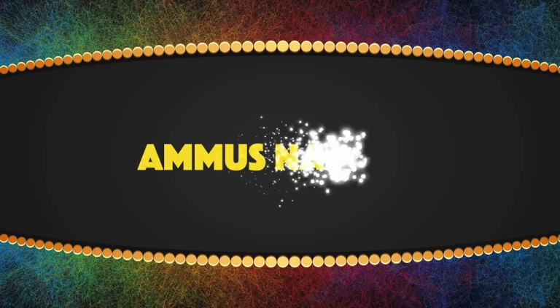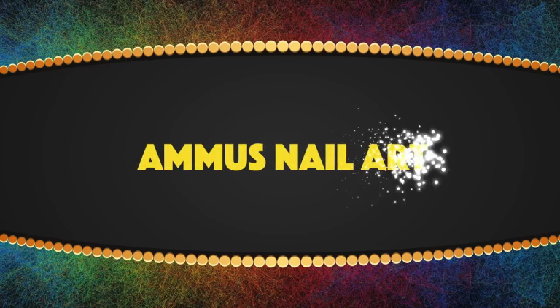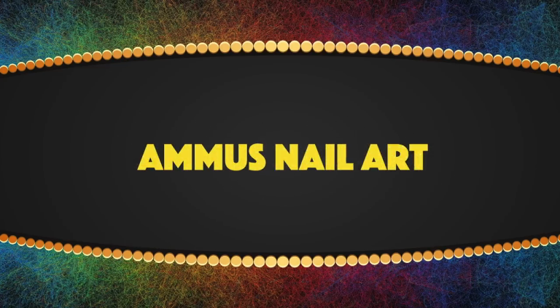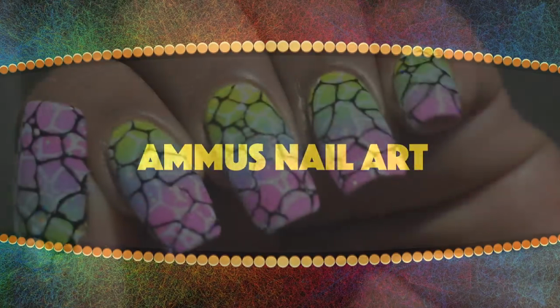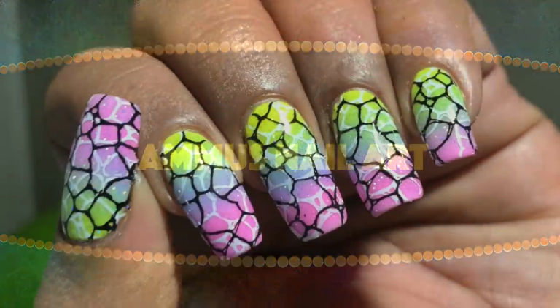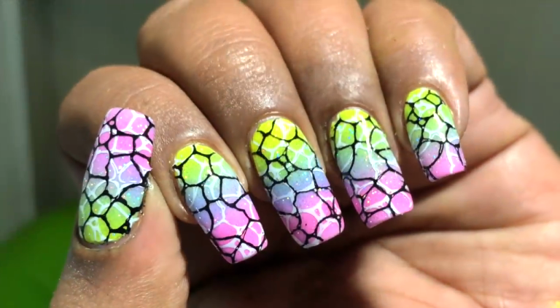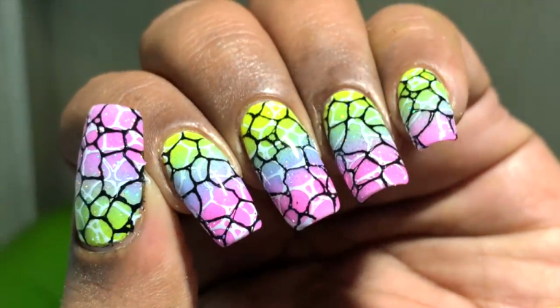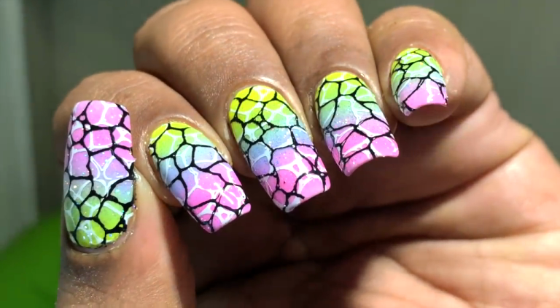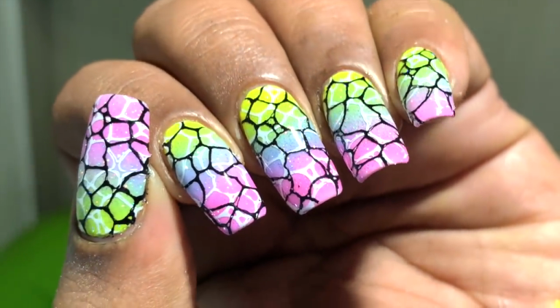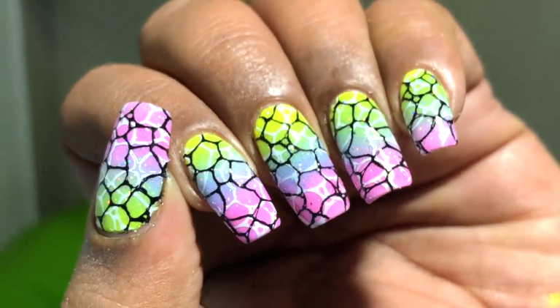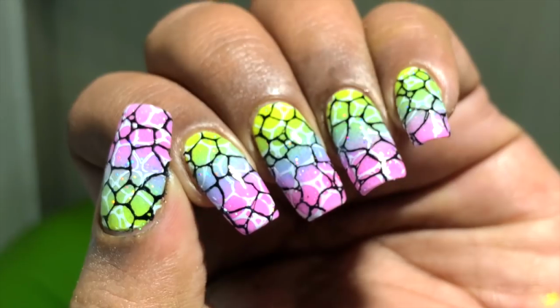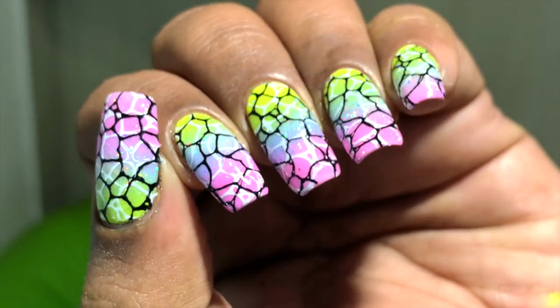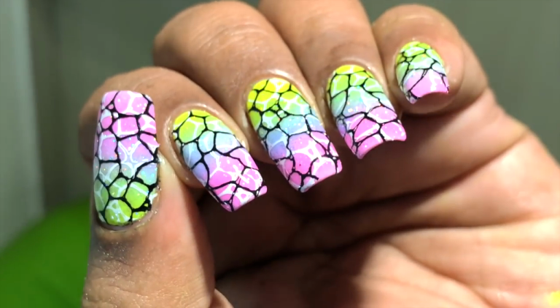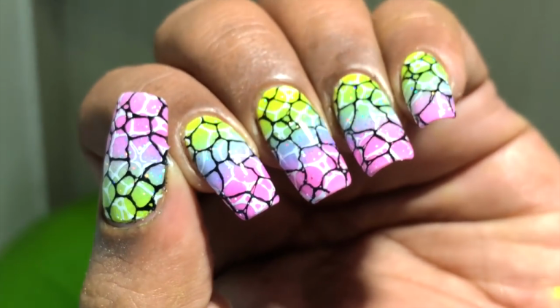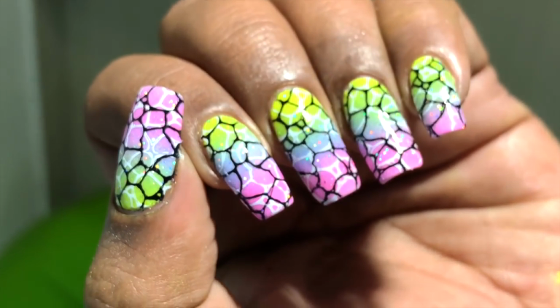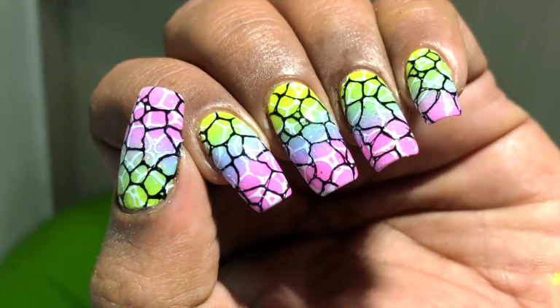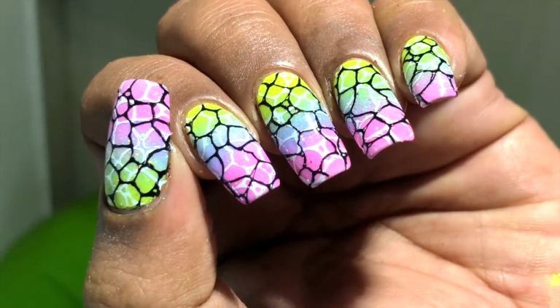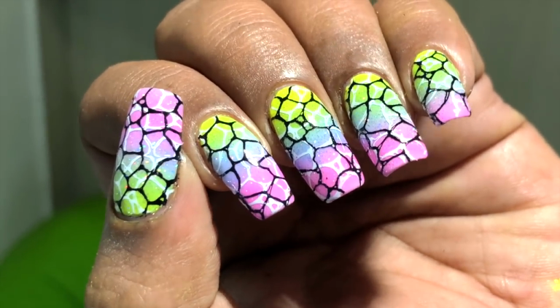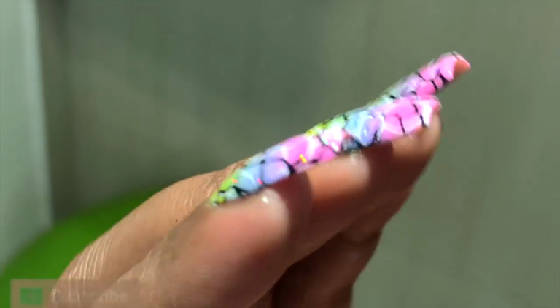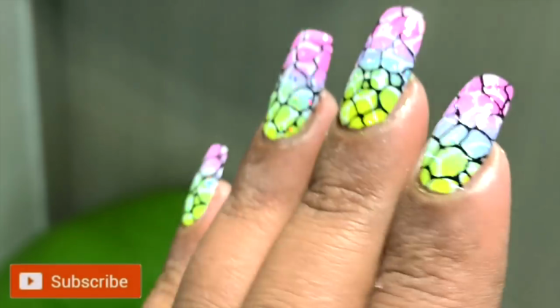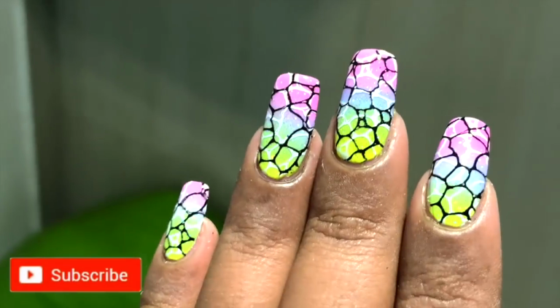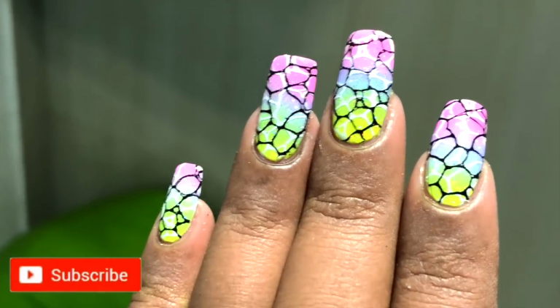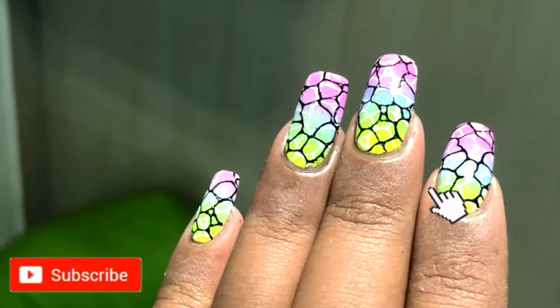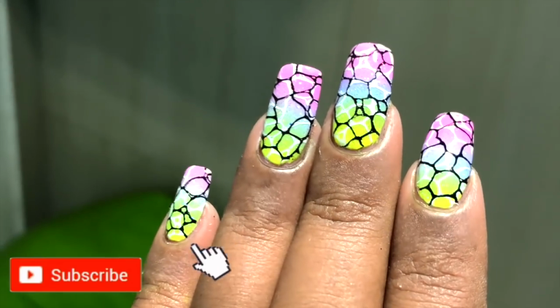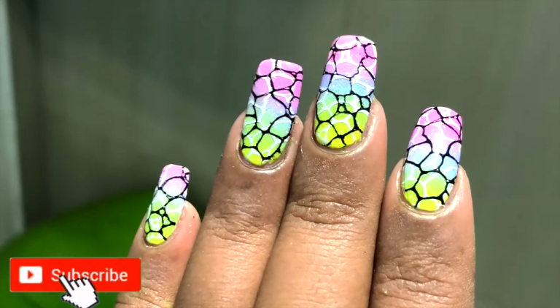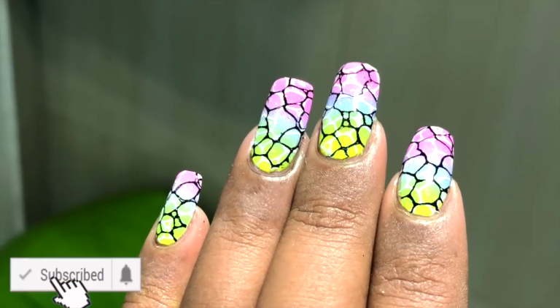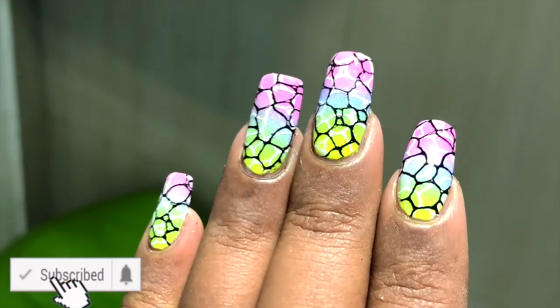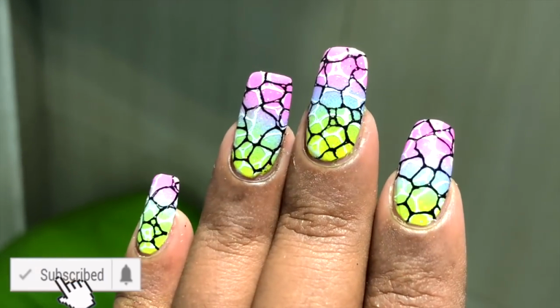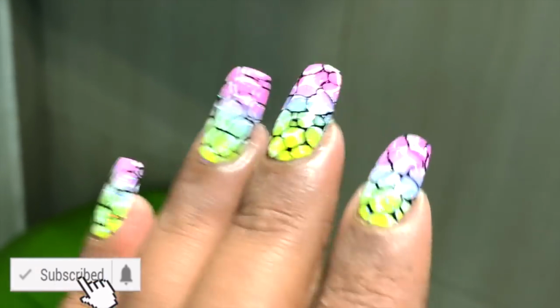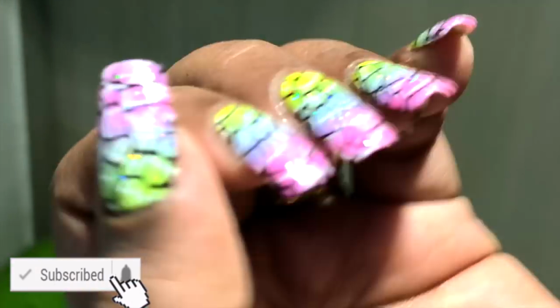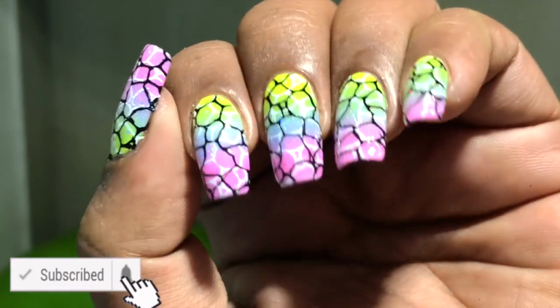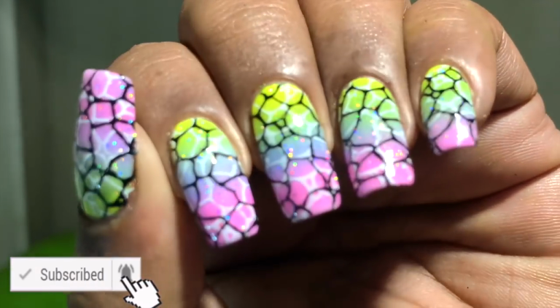What's up everybody, welcome back to my channel! Today I'm going to create this beautiful ombre design with double stamping nail art. Before we start, please don't forget to subscribe to my channel and hit the bell icon.